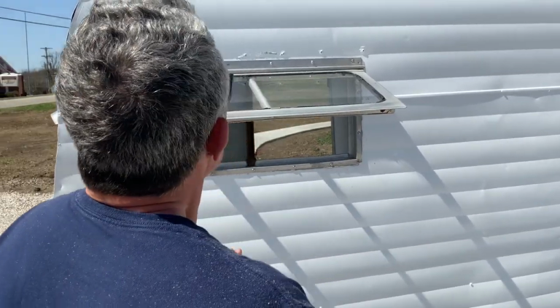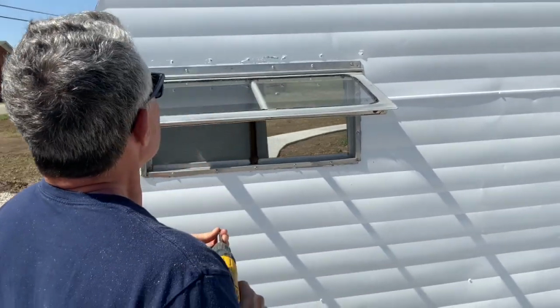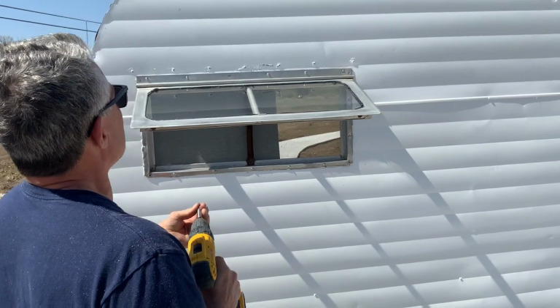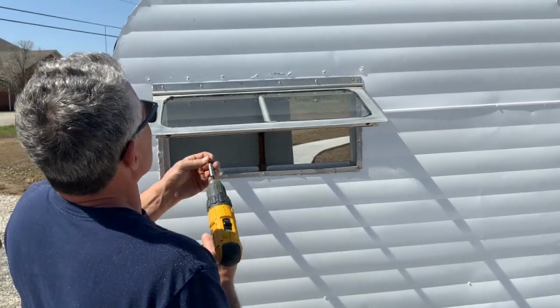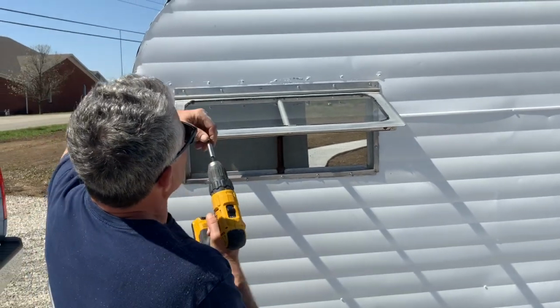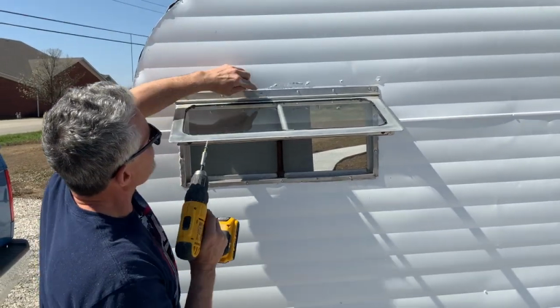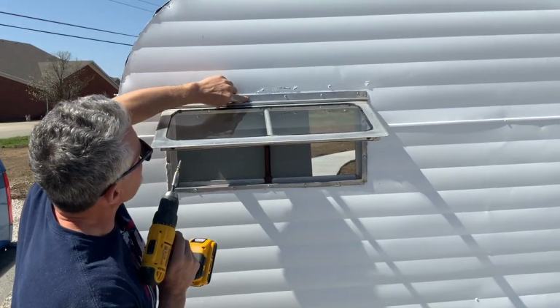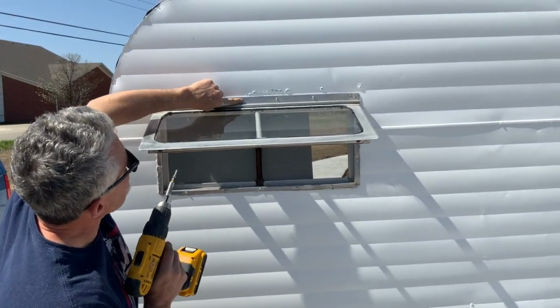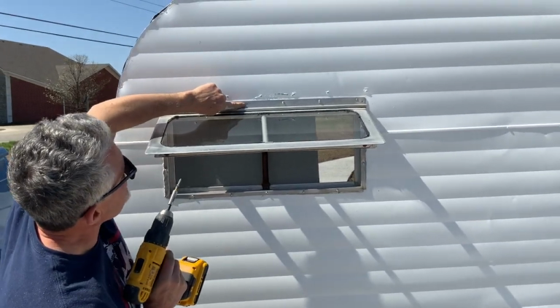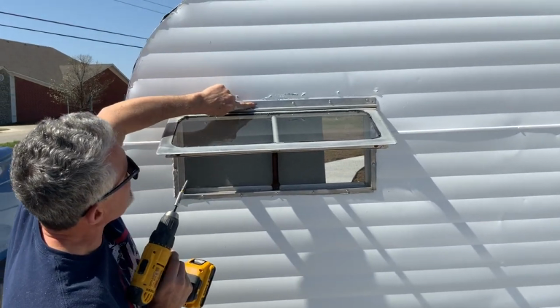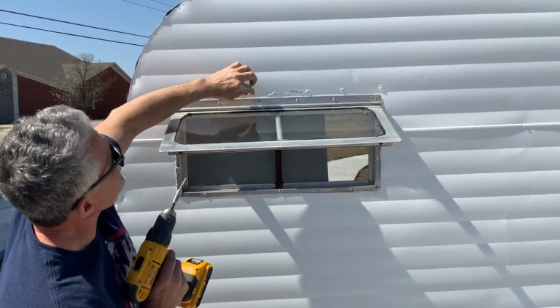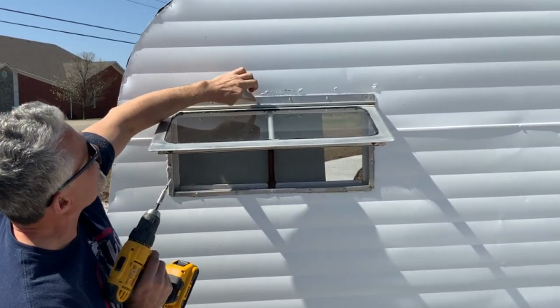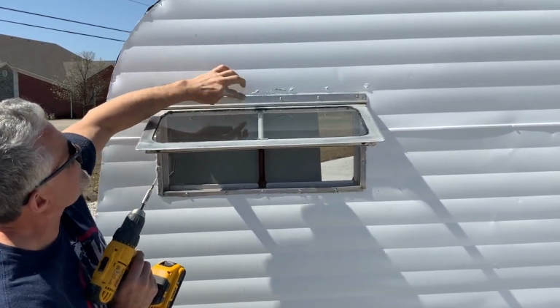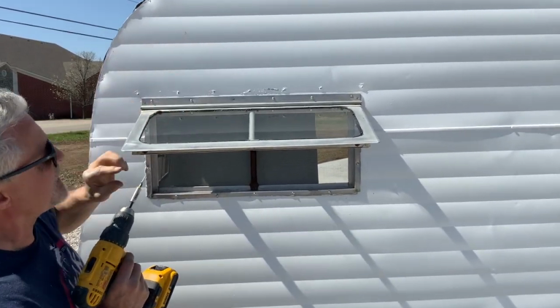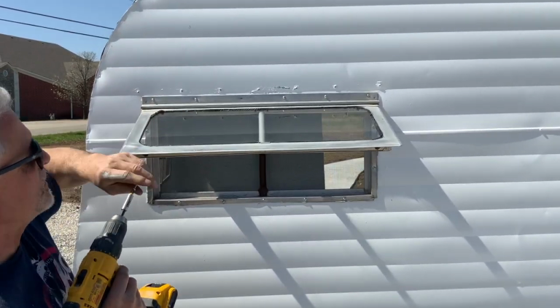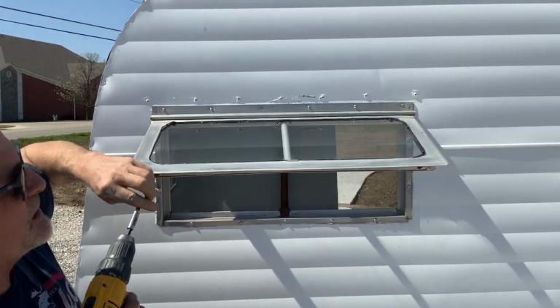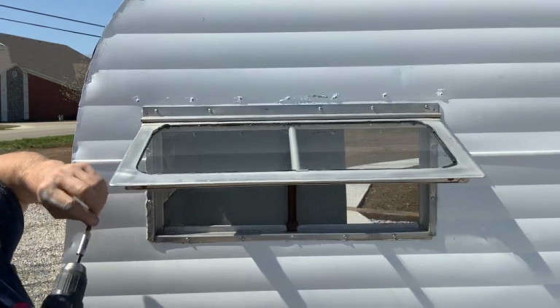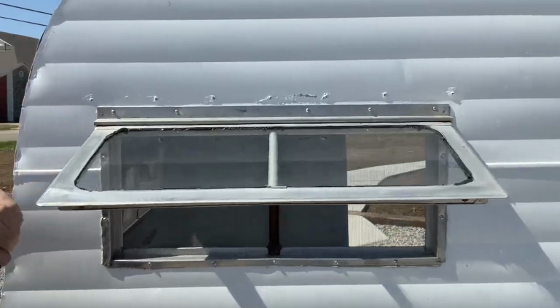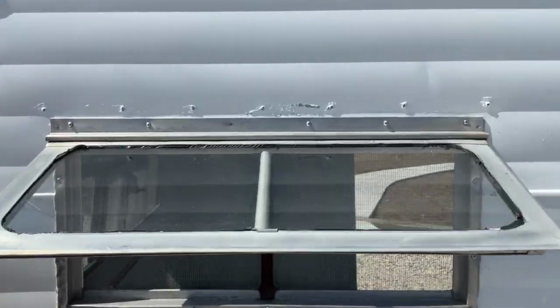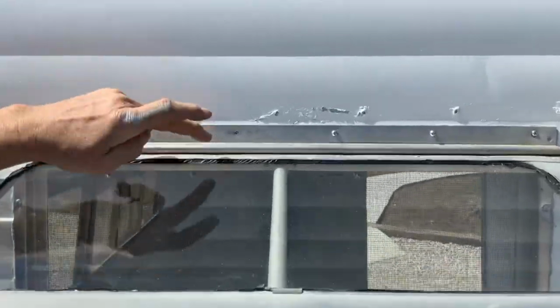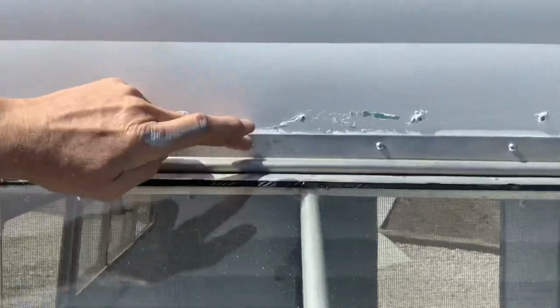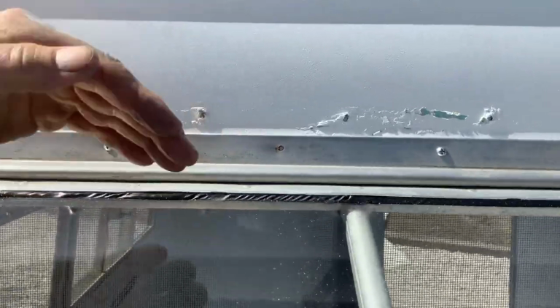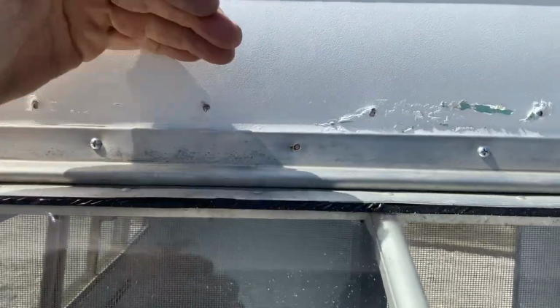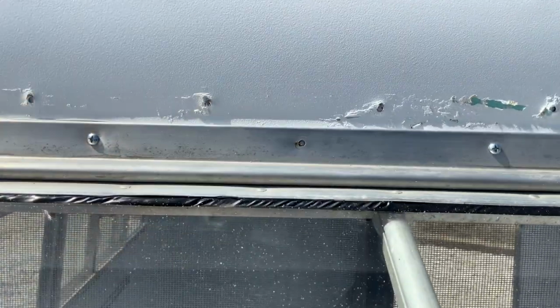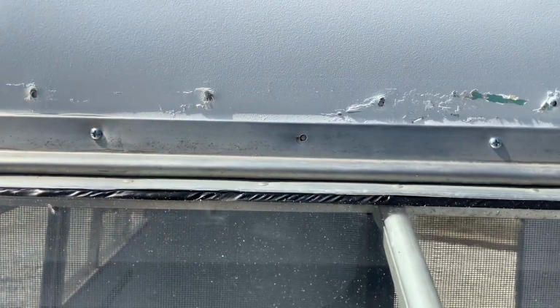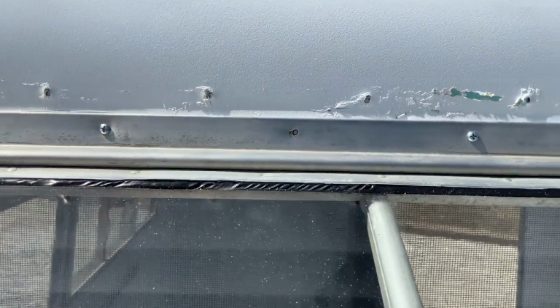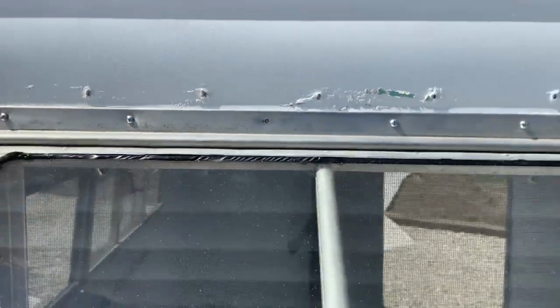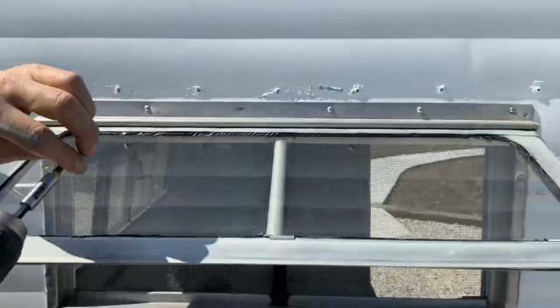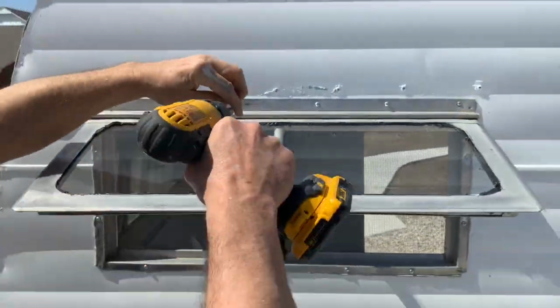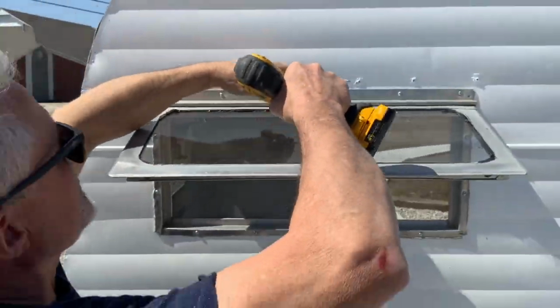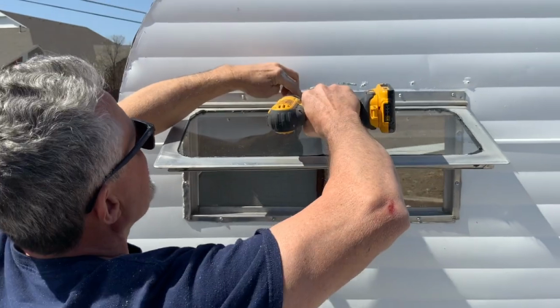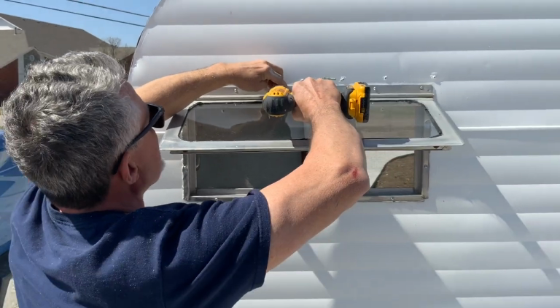You can kind of see that we're going right through the butyl tape. If you can see that butyl tape on the inside of that hole, you know that you're doing it right — you see that little gray. That's going to push in real good and it's going to pop it up at the top, which is okay.